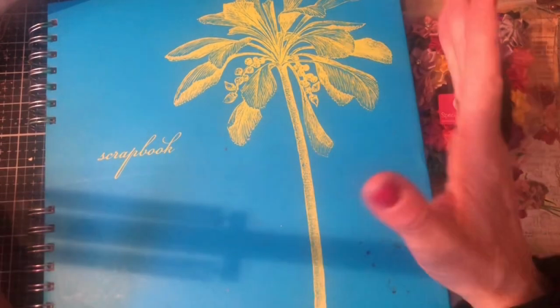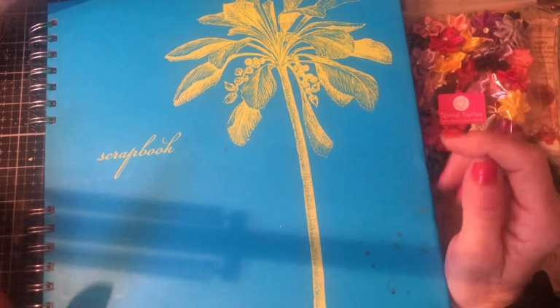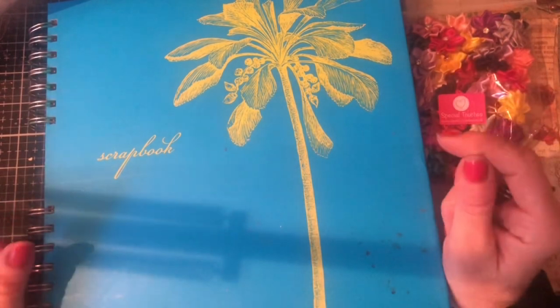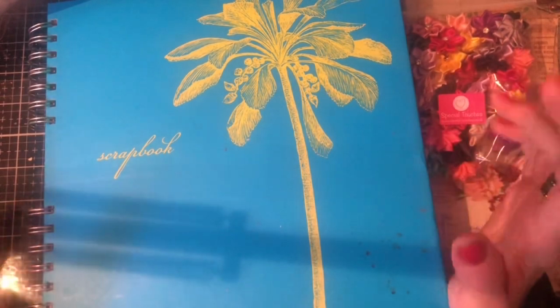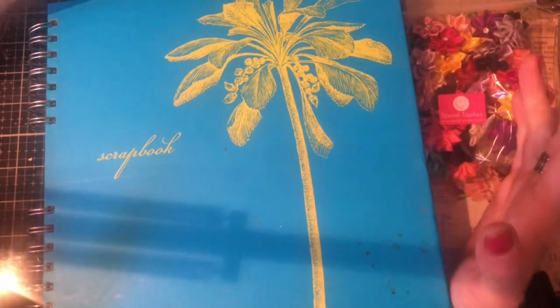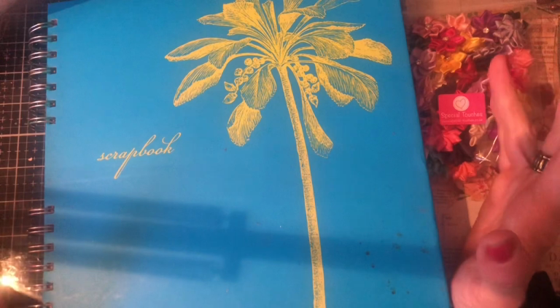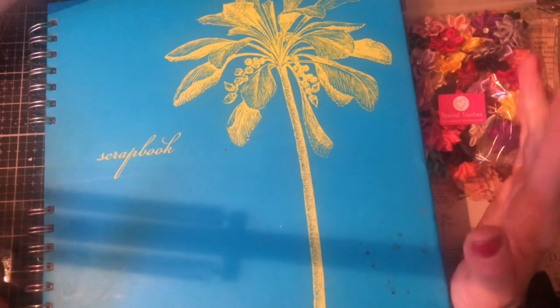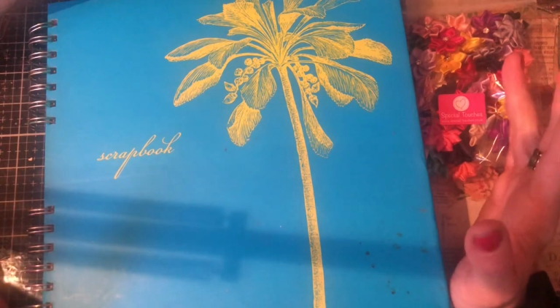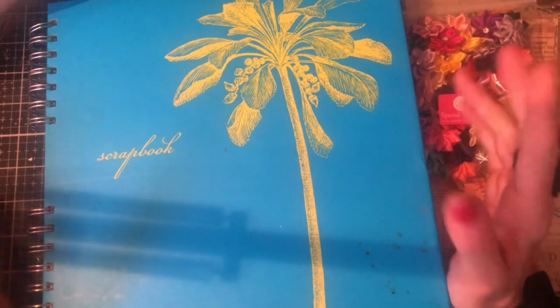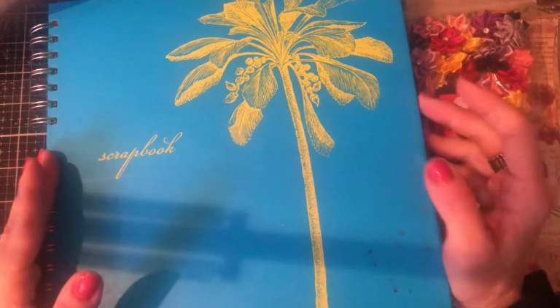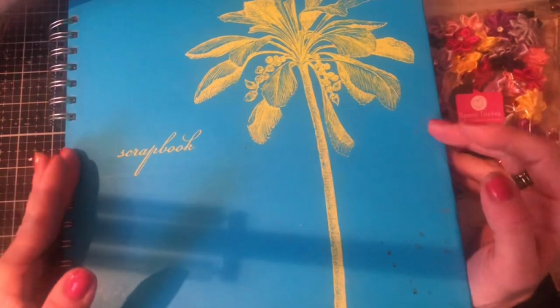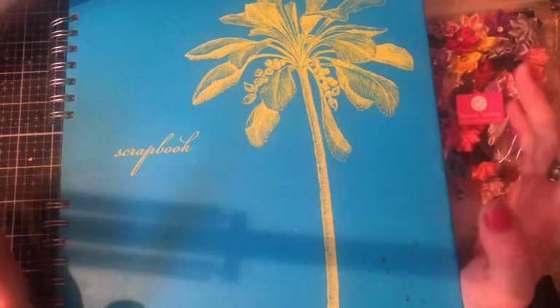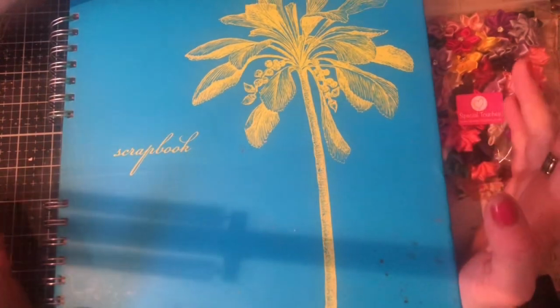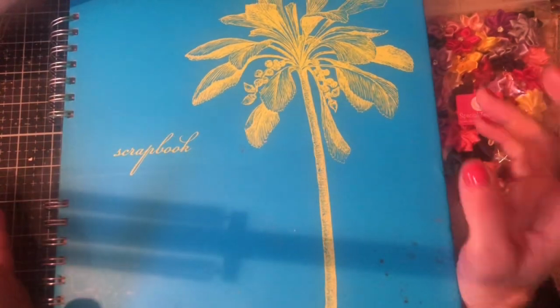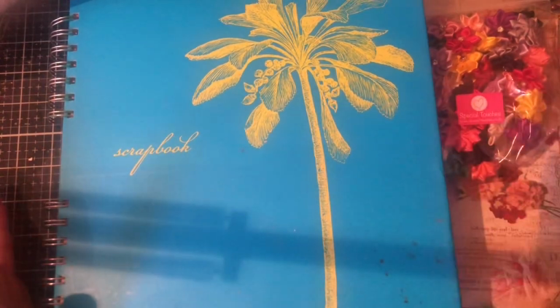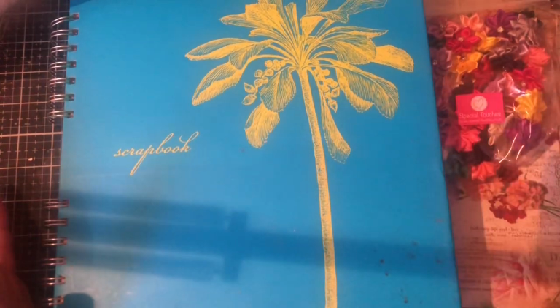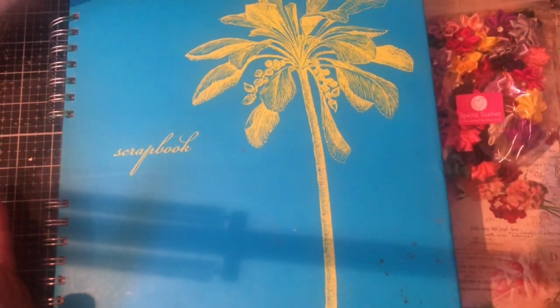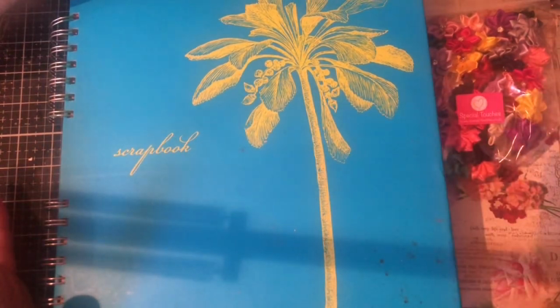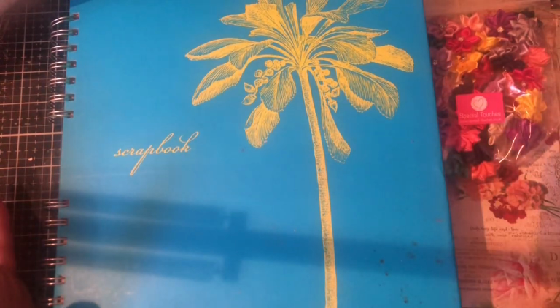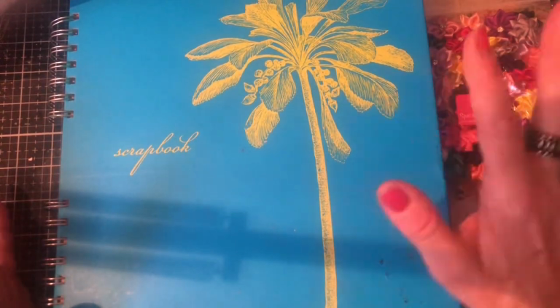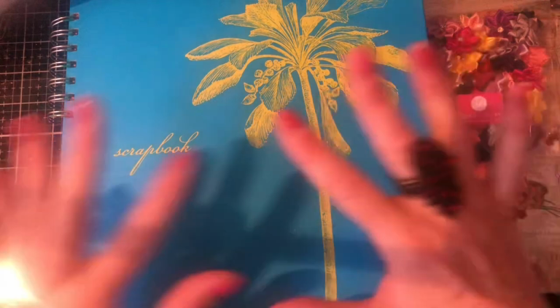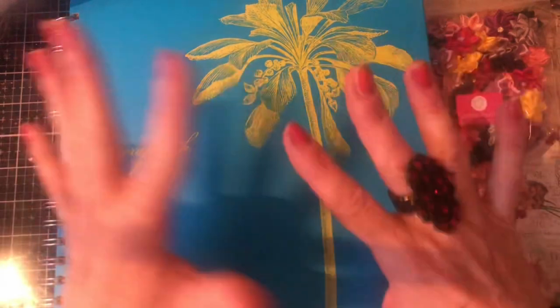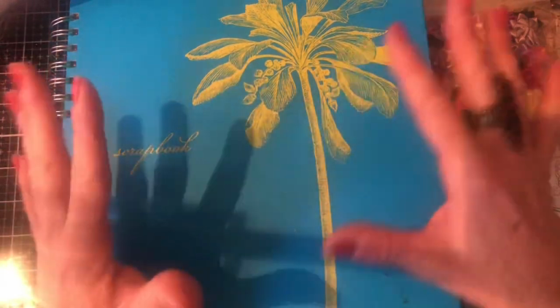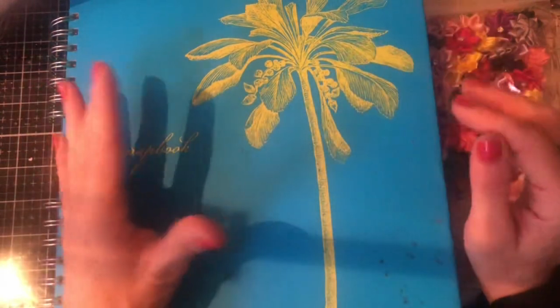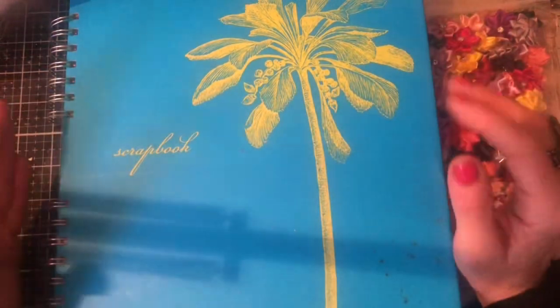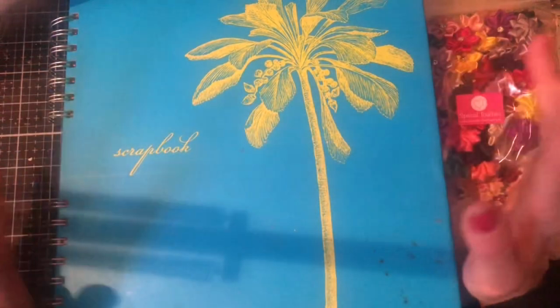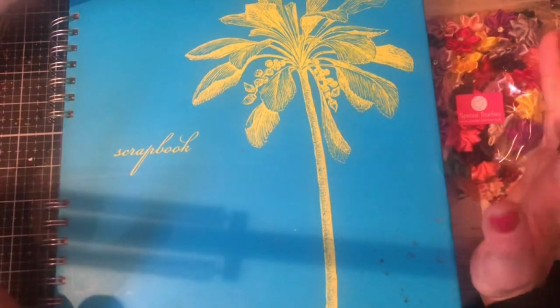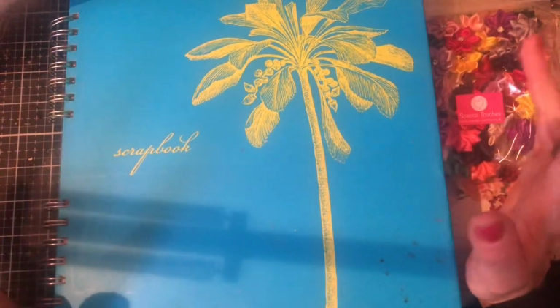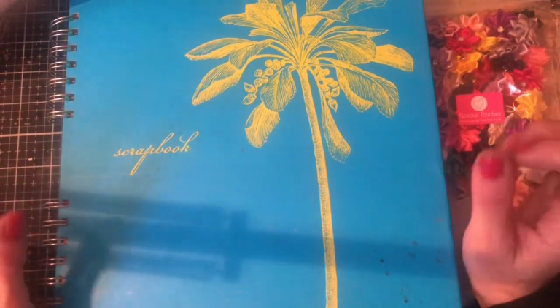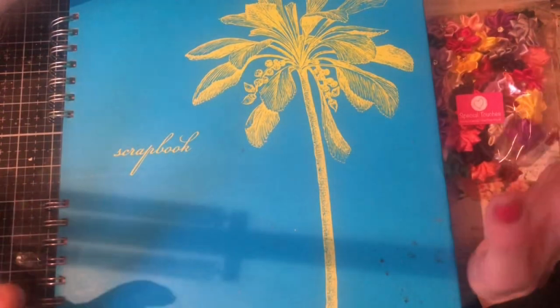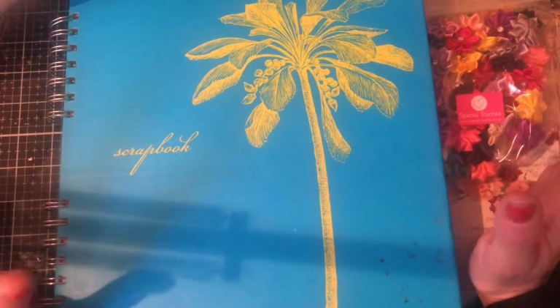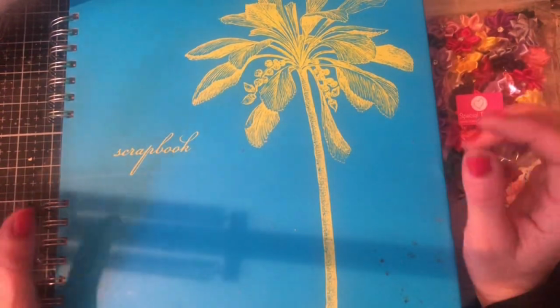We're going to have seven days of making some art journal layouts. It's going to be lots and lots of fun — hopefully going to push ourselves kind of outside of our boundaries and just have a really awesome time.